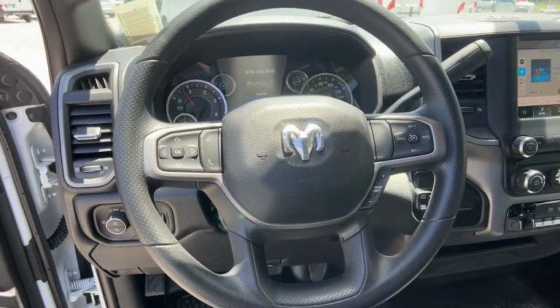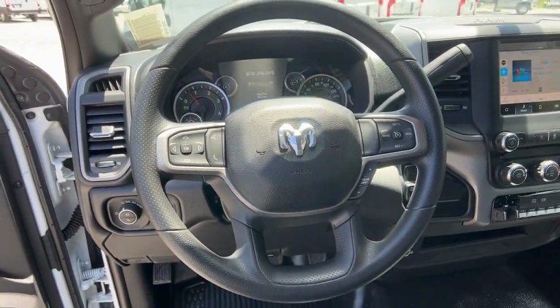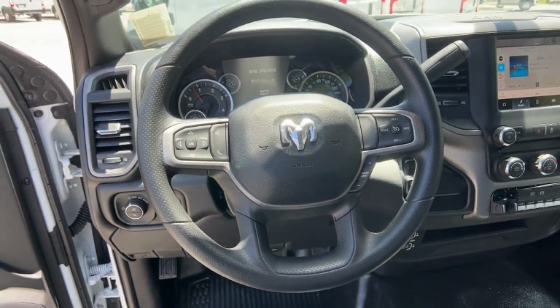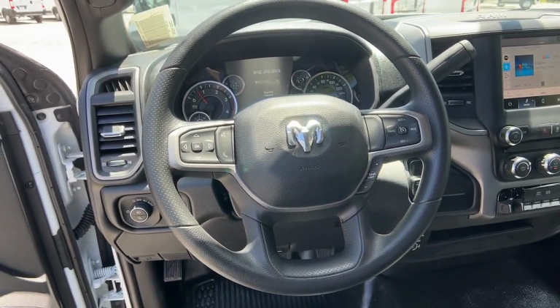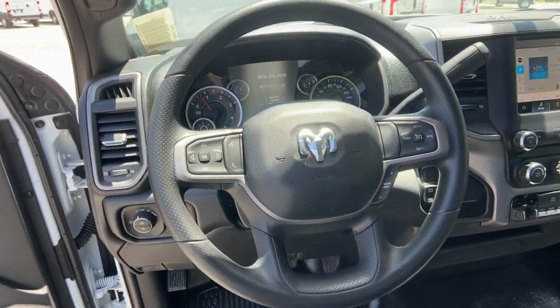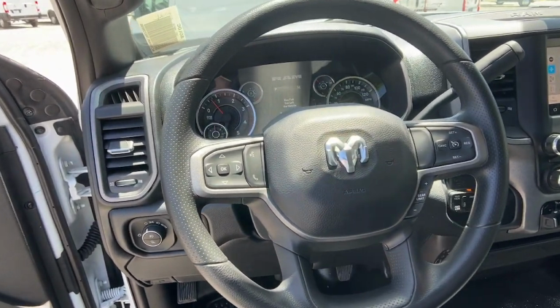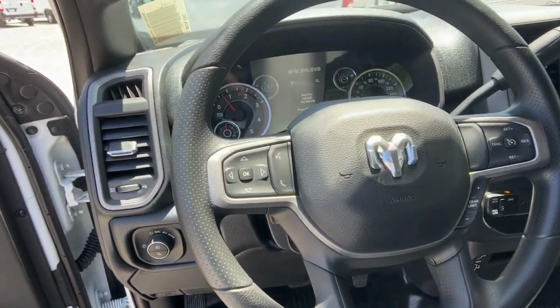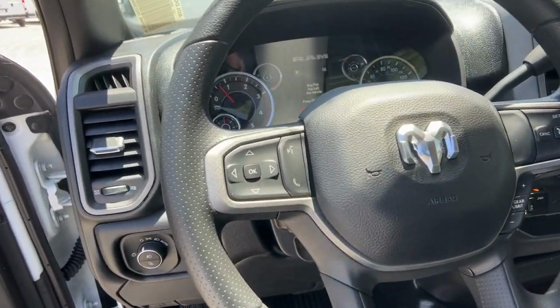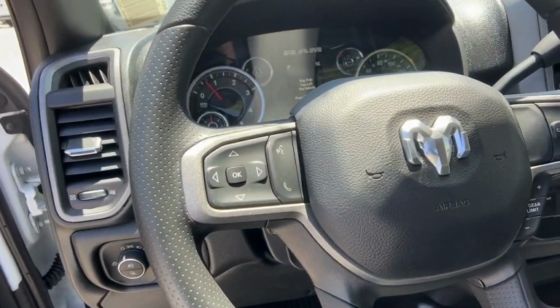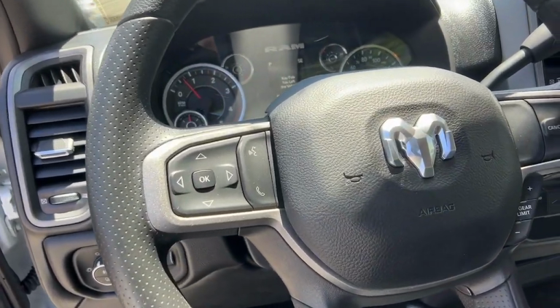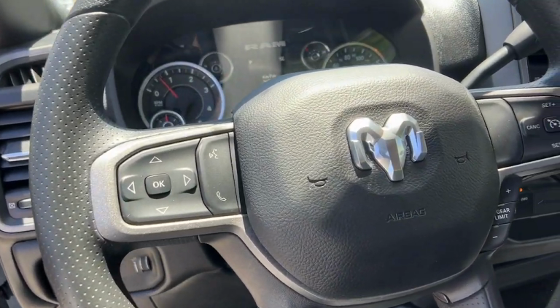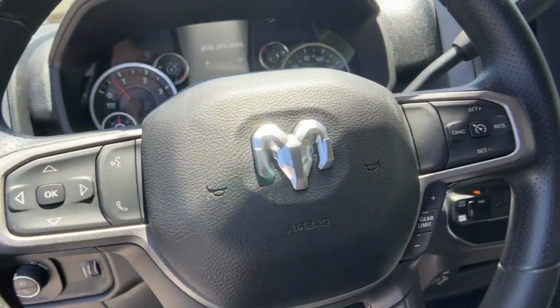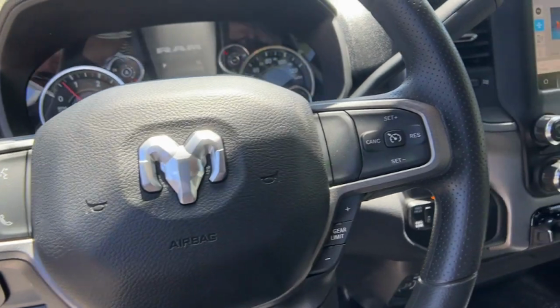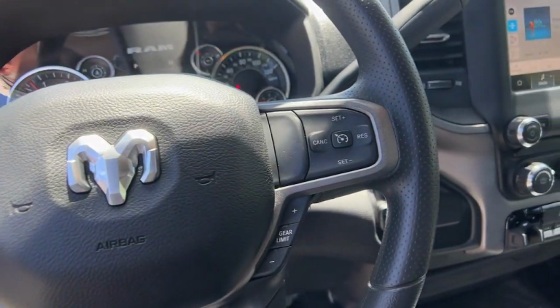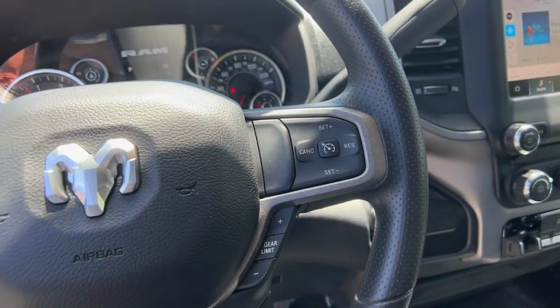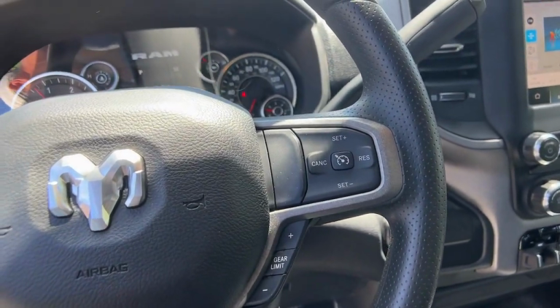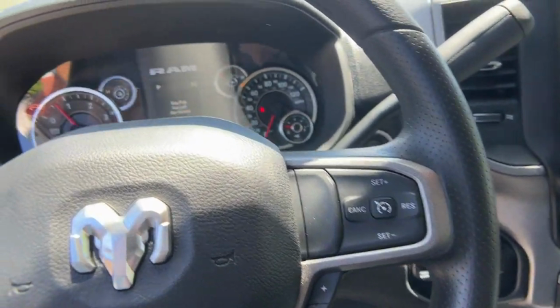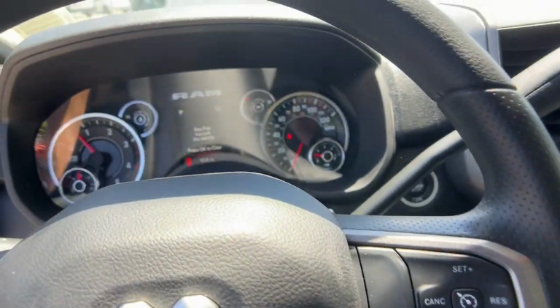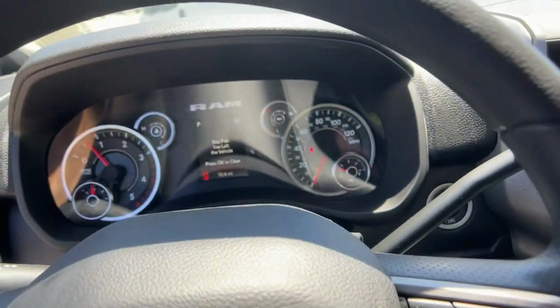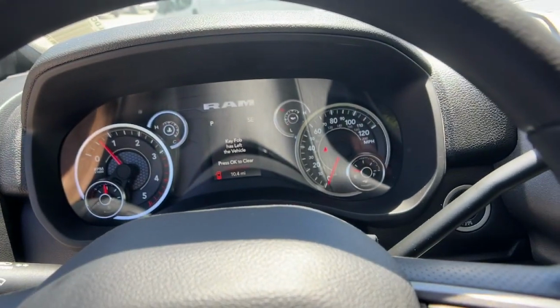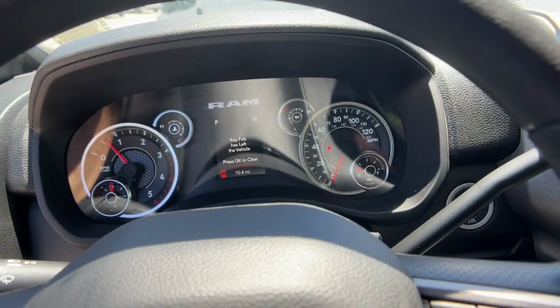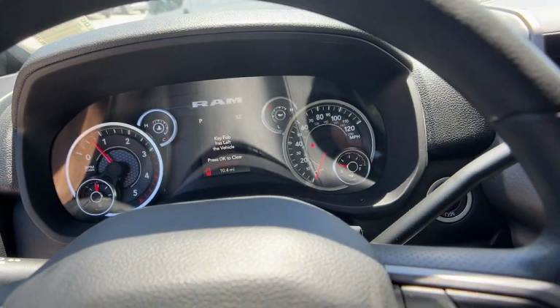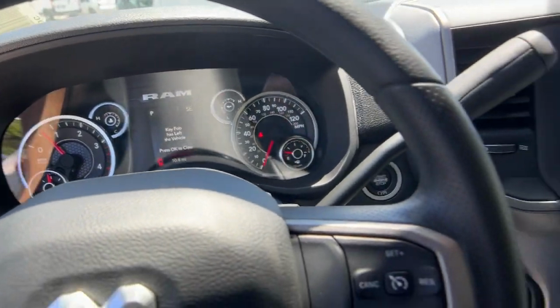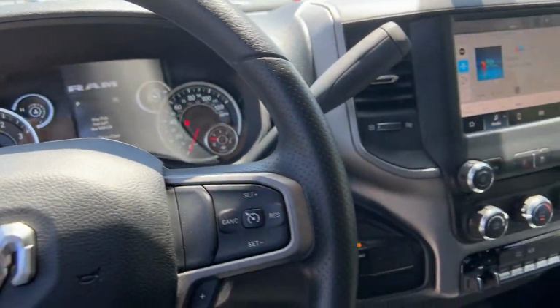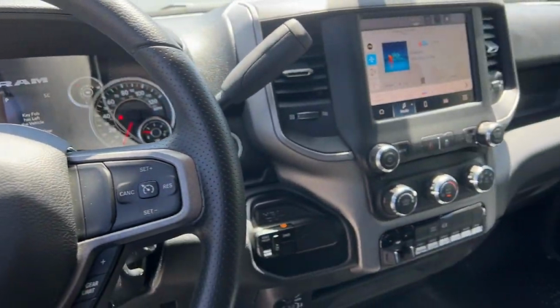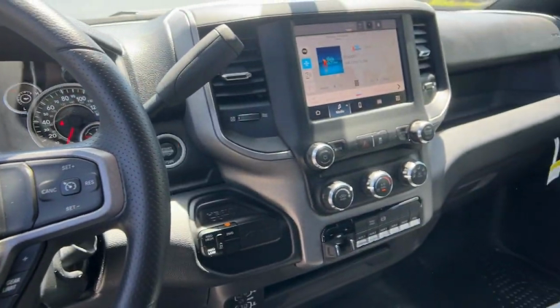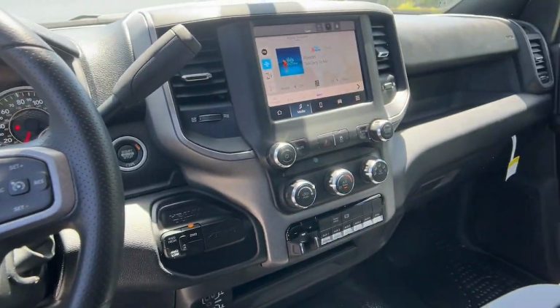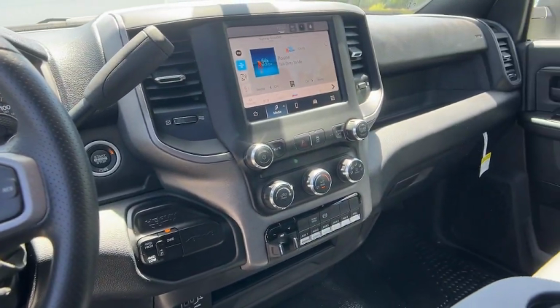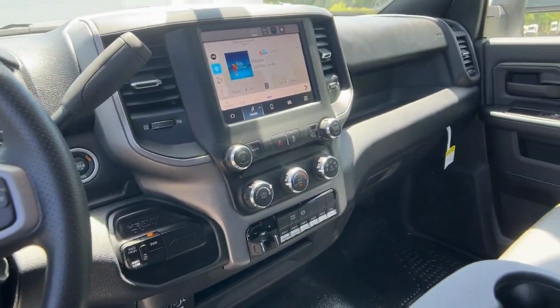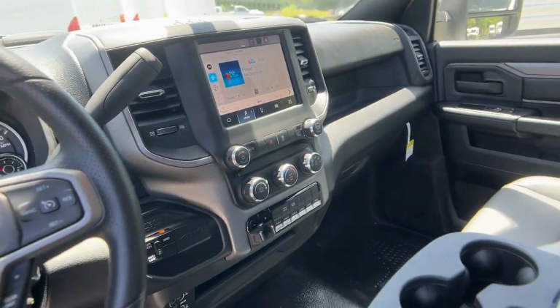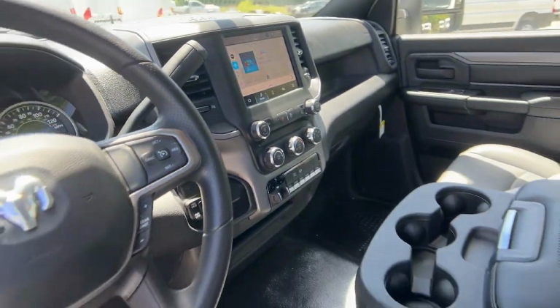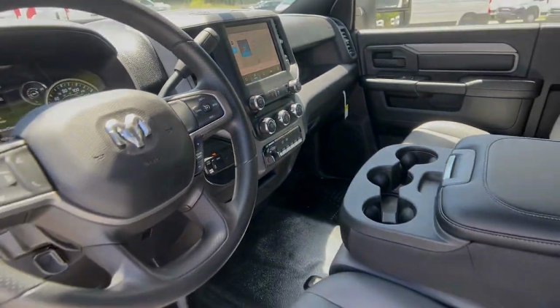Don't miss the chance to get behind the wheel of this brawny 5500. Our team will give you an outstanding test drive experience. Stop in today.